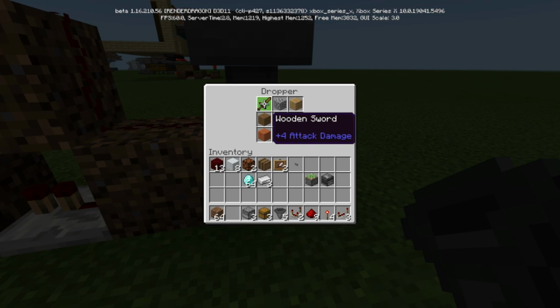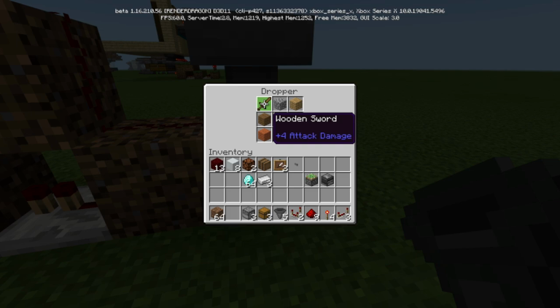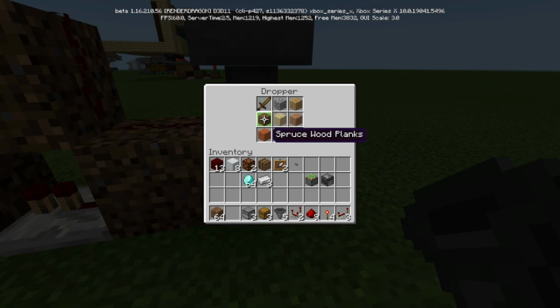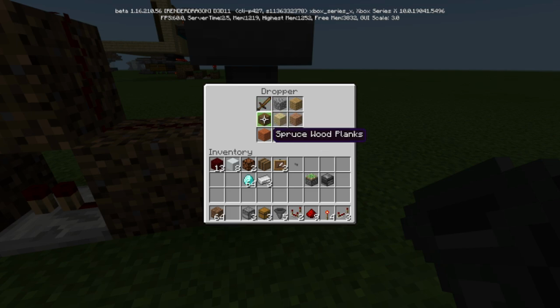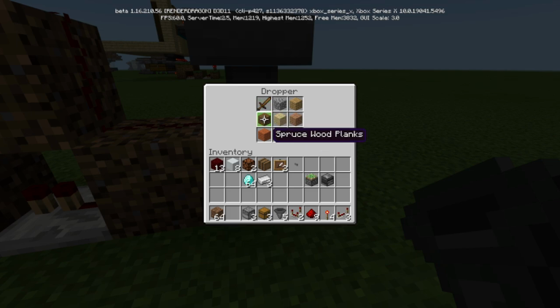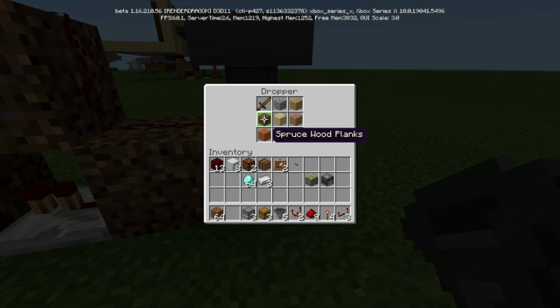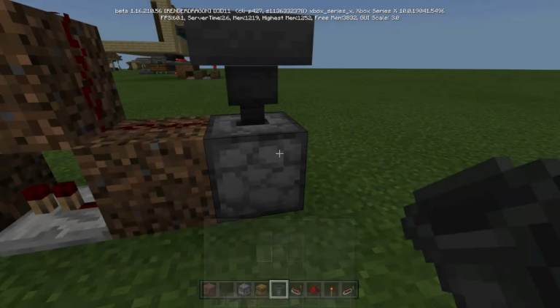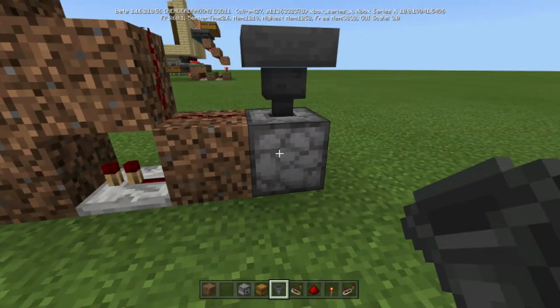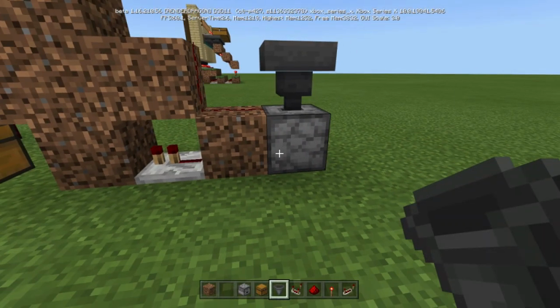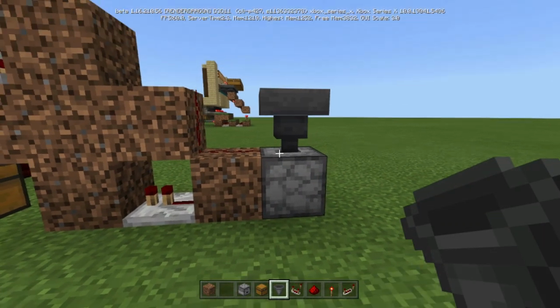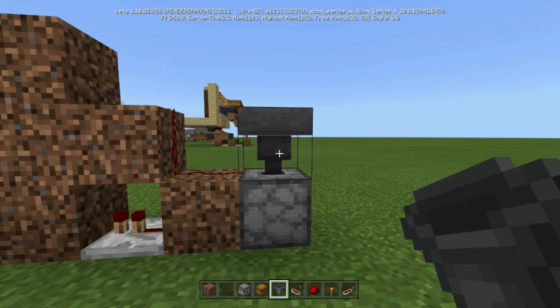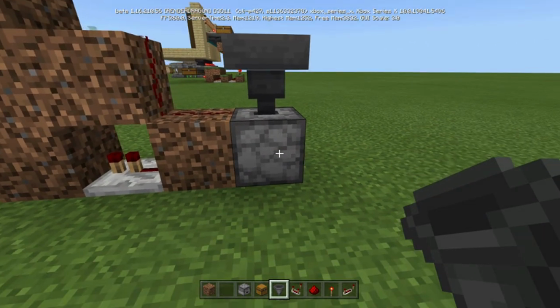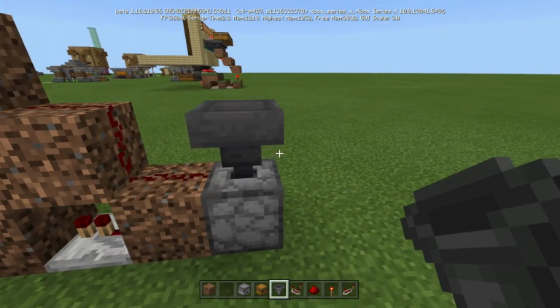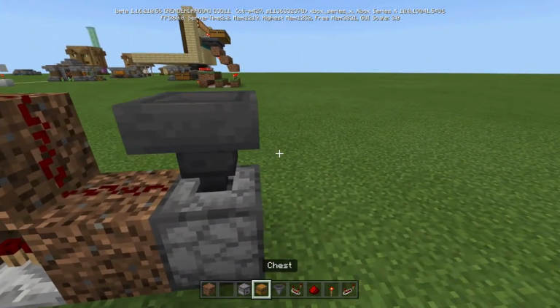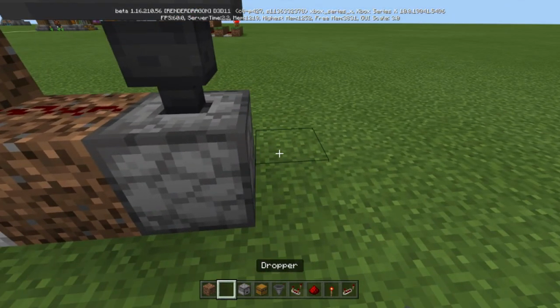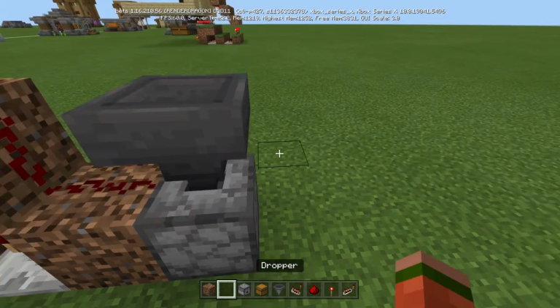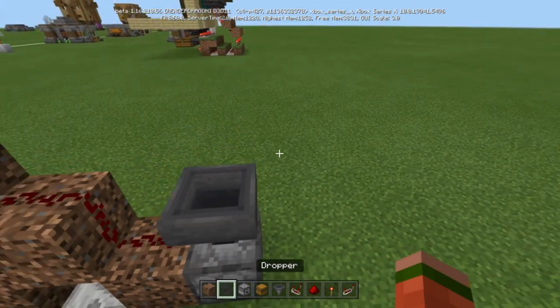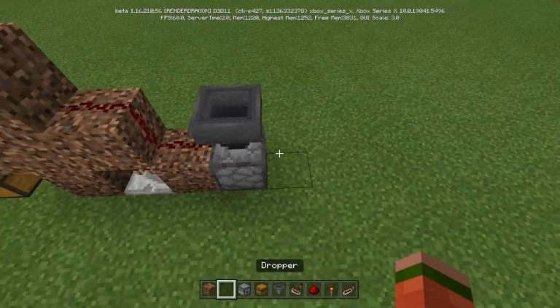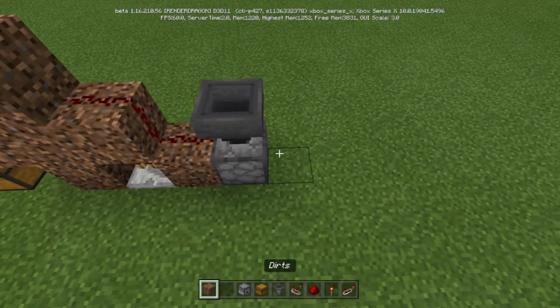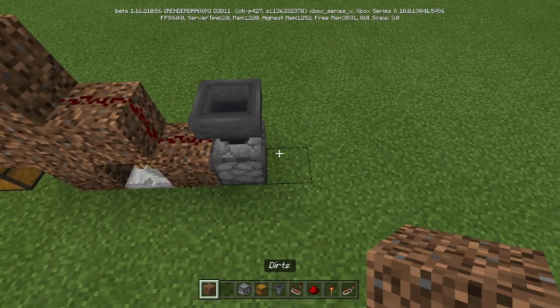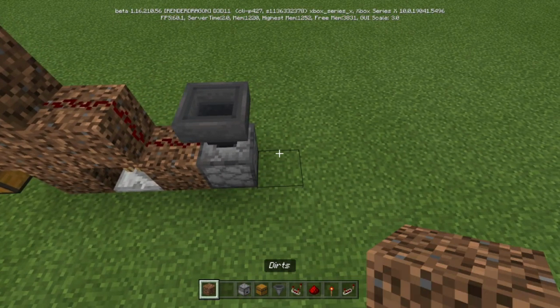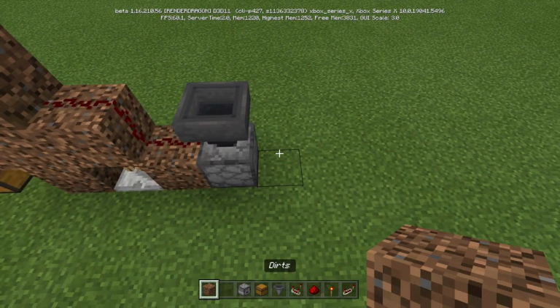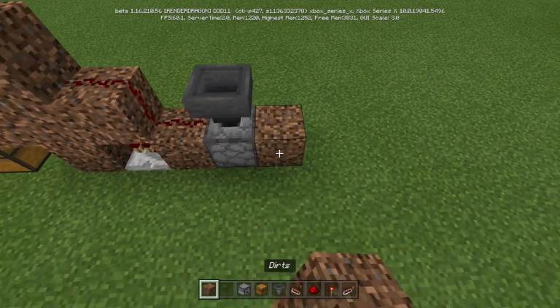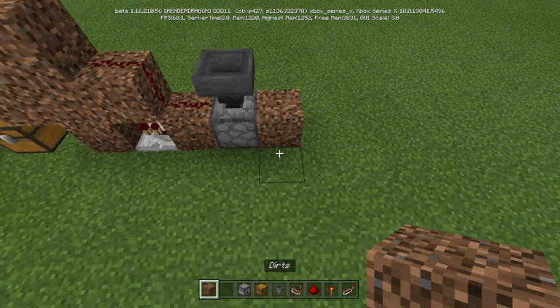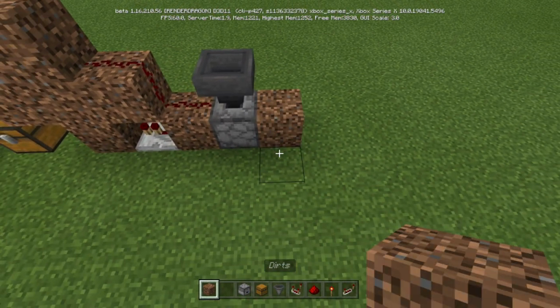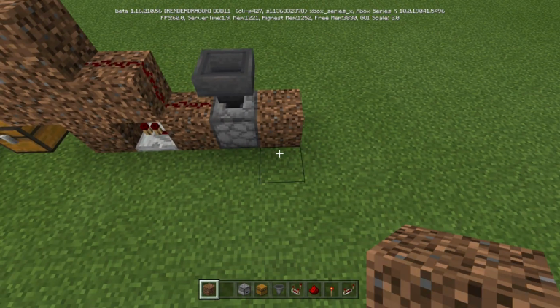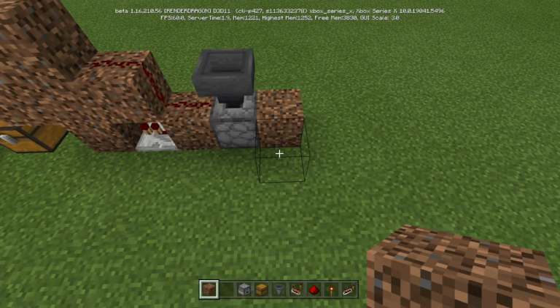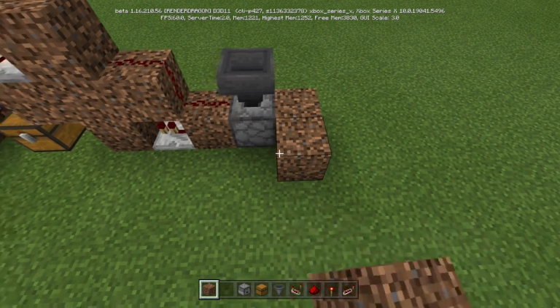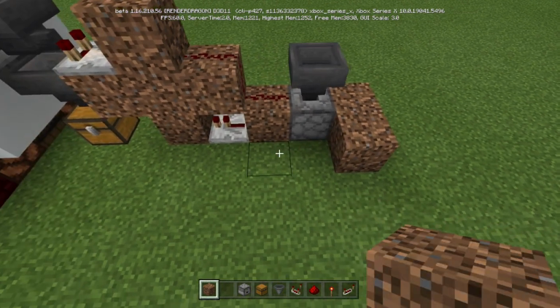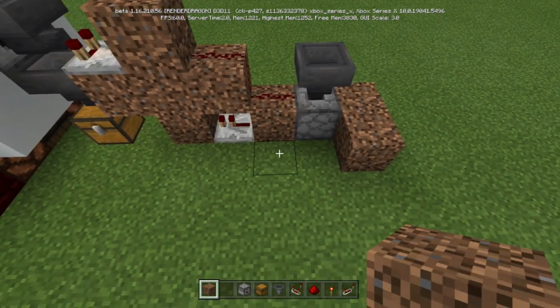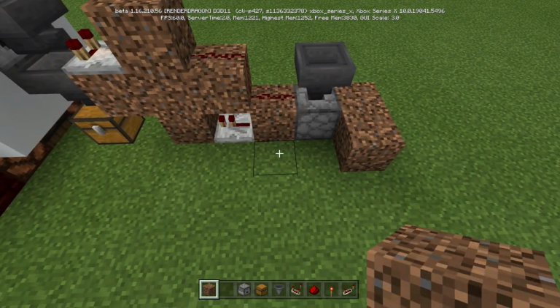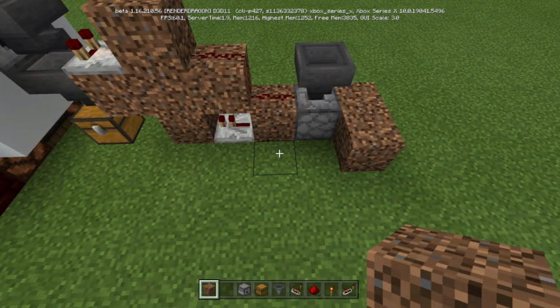It has to be stackable items, but it has to be eight different ones — that's how it has to work. So now this becomes a randomizer. All we're going to do is go one, two, just like that.